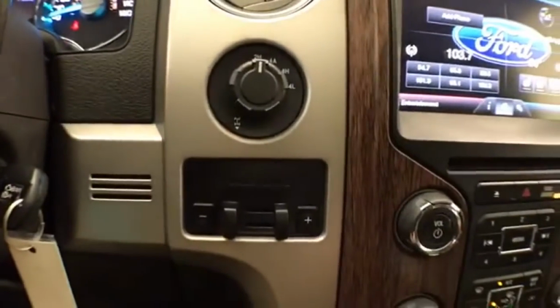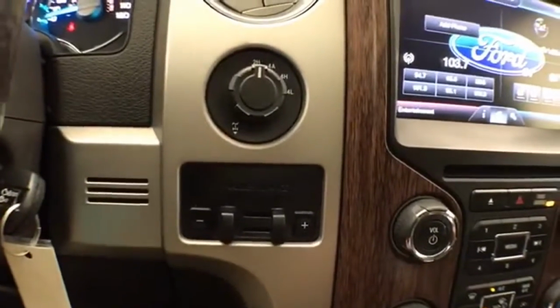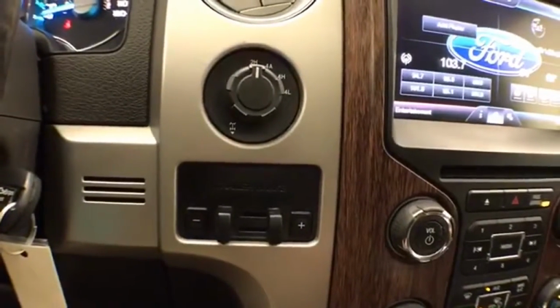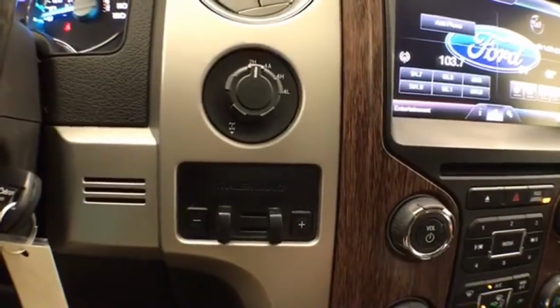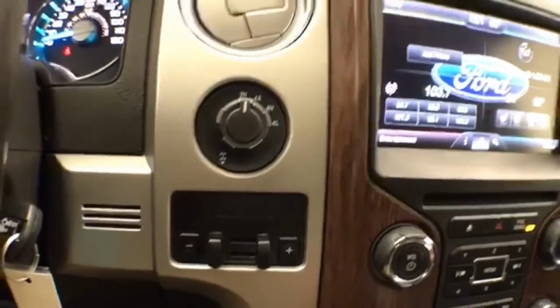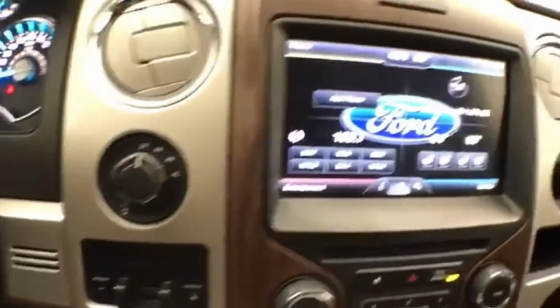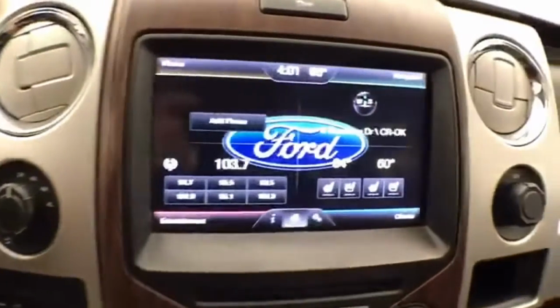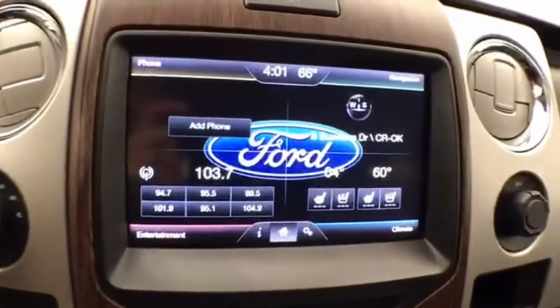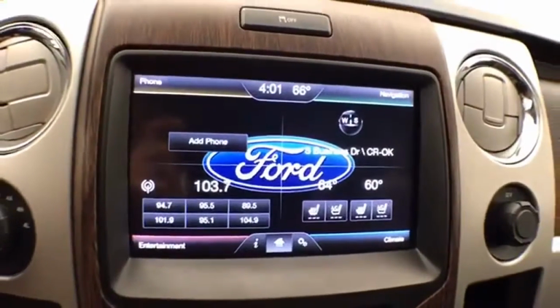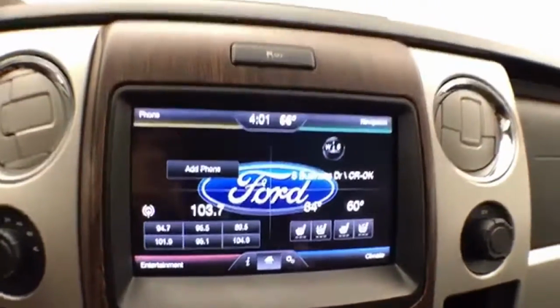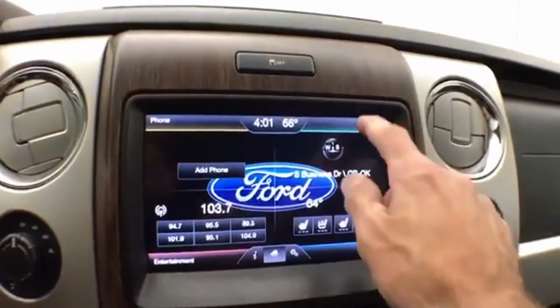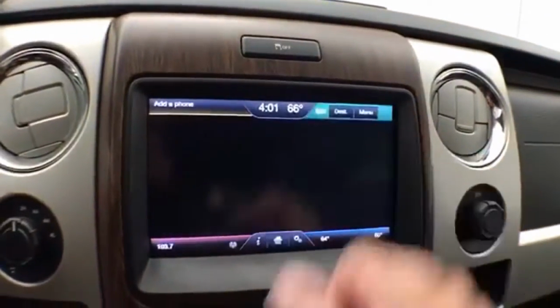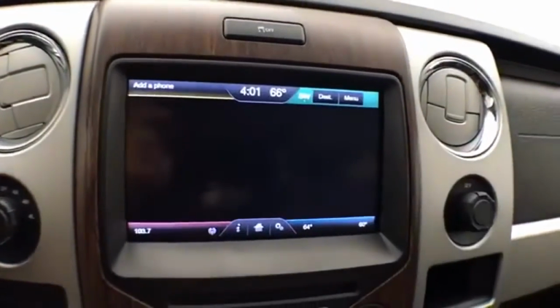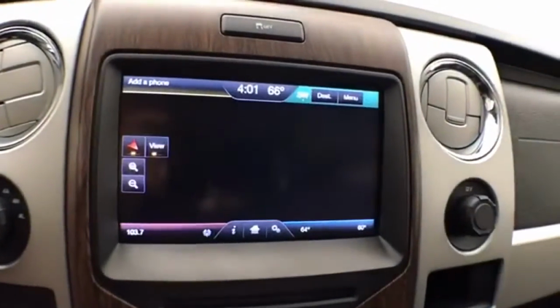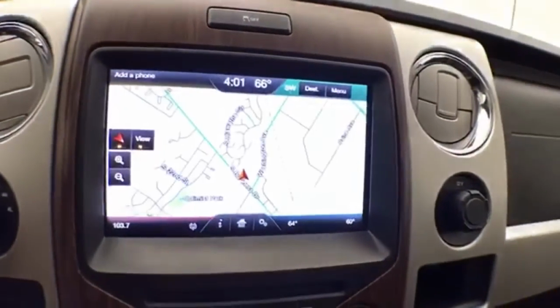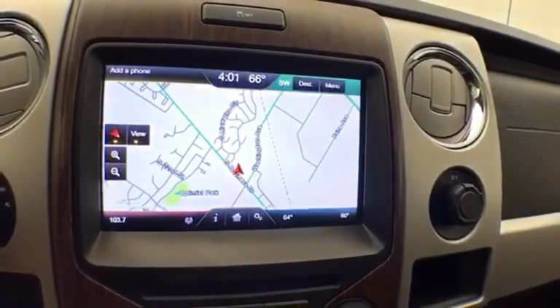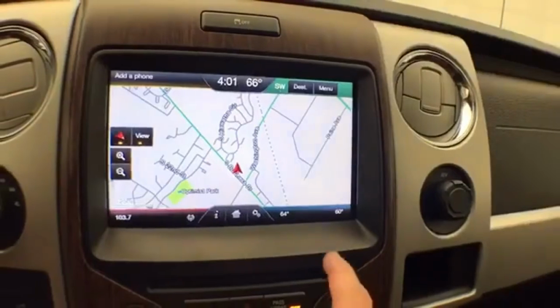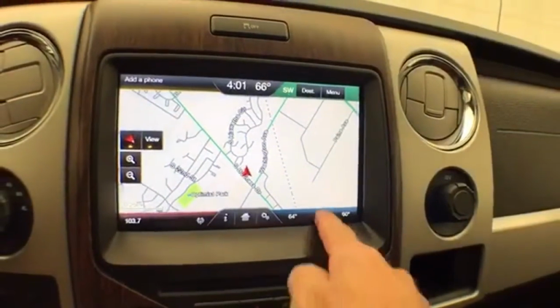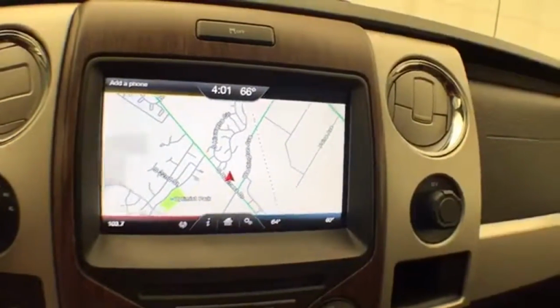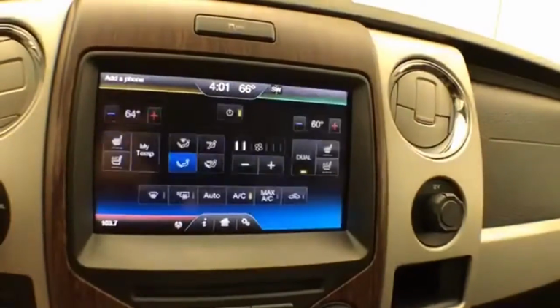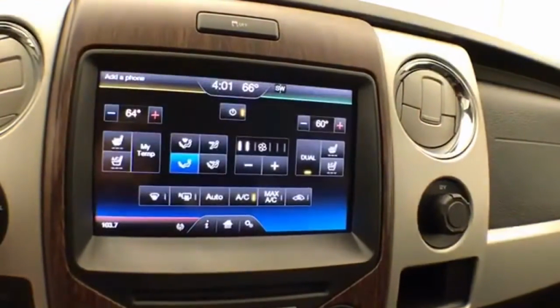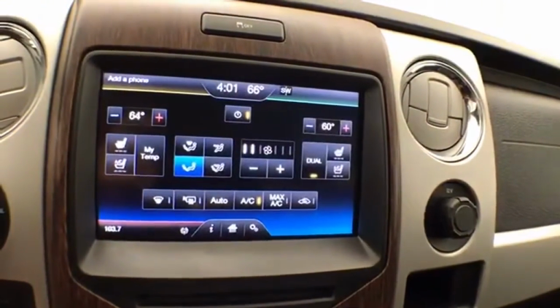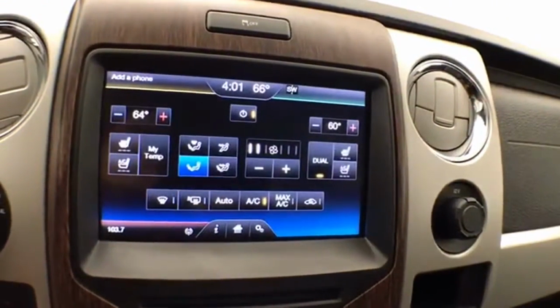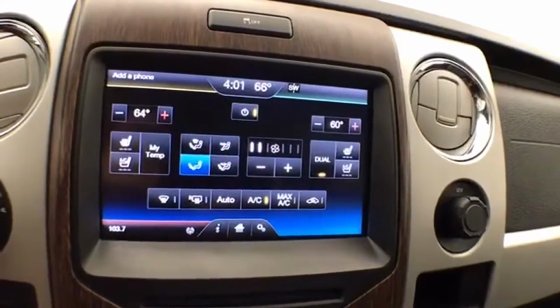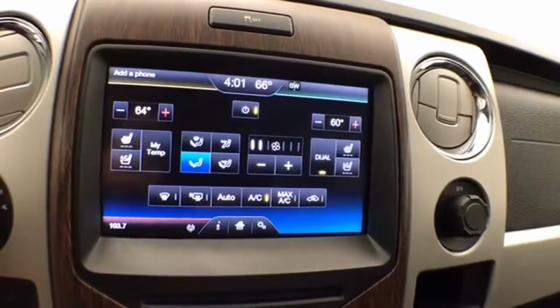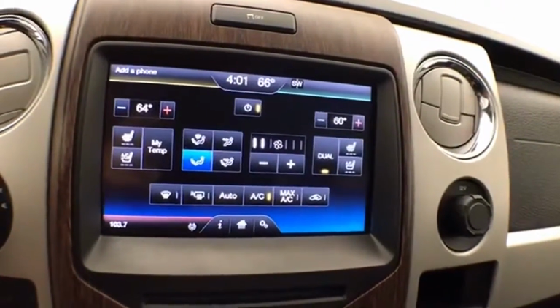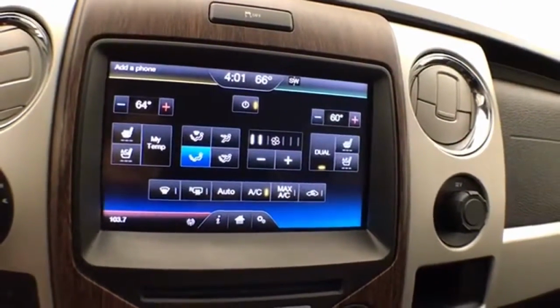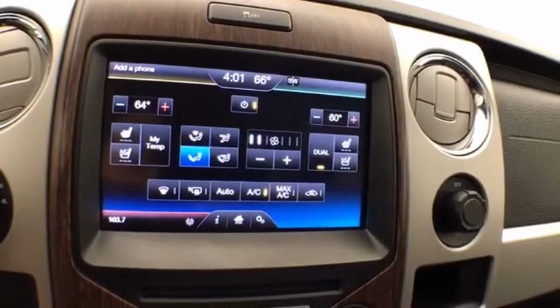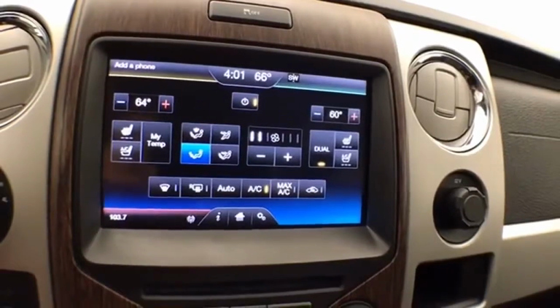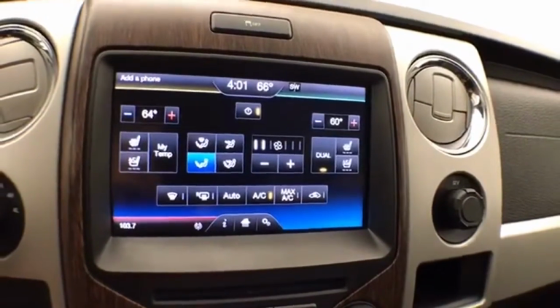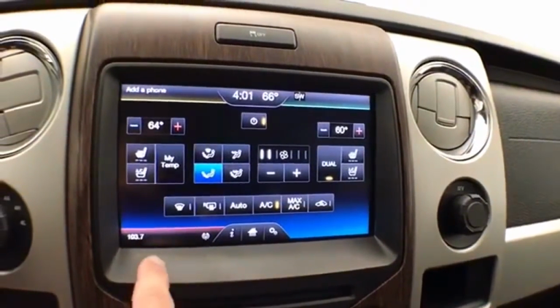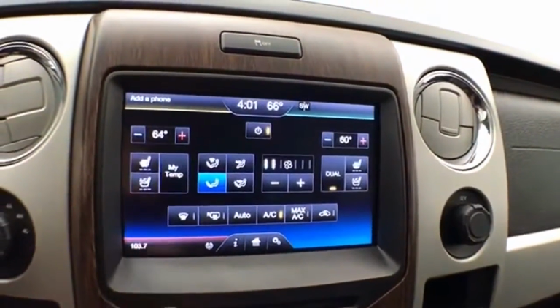There's an integrated trailer brake control and the MyFord Touch infotainment system for navigation. Dual zone automatic temperature control with heated as well as cooled front seats will keep you comfortable no matter what time of year.